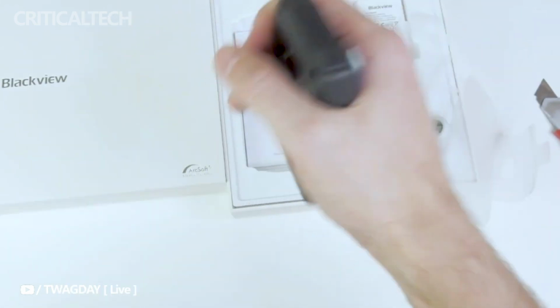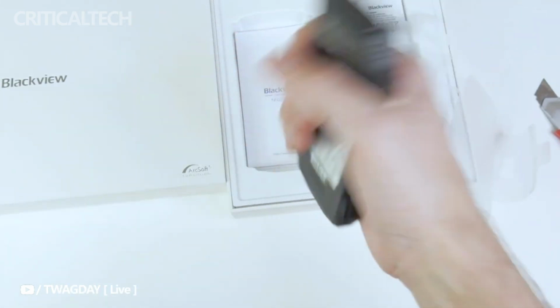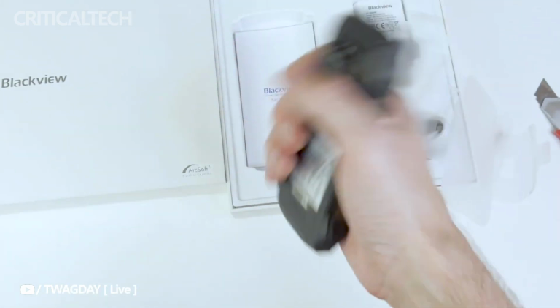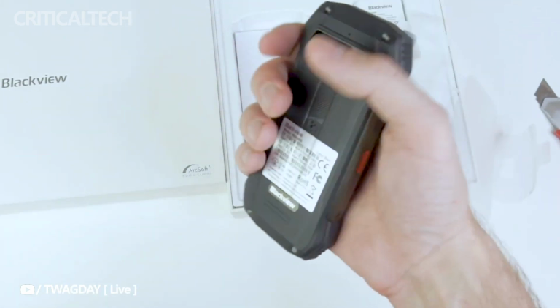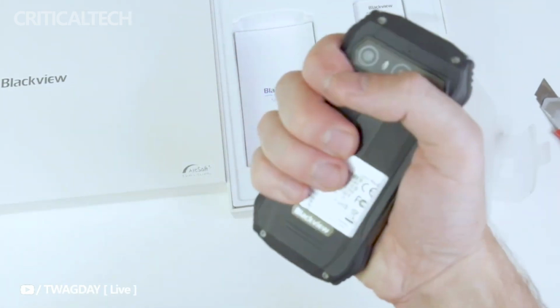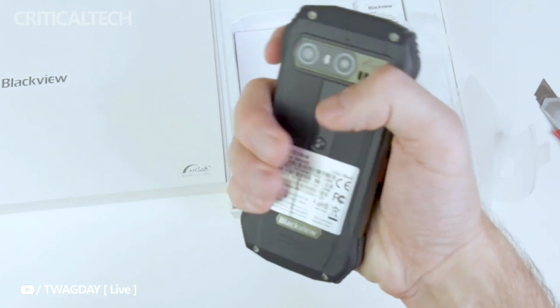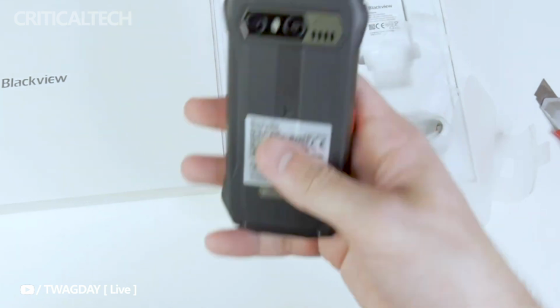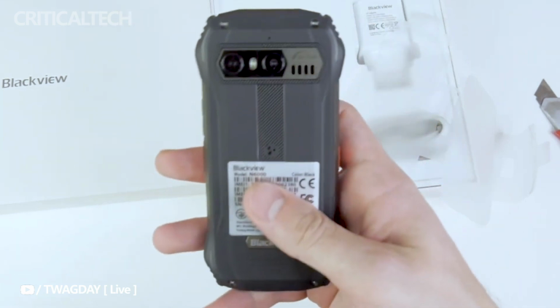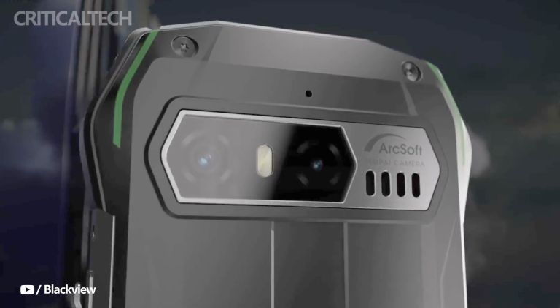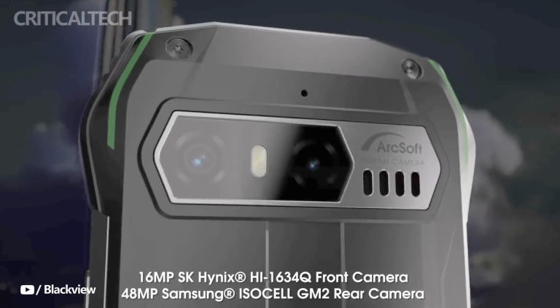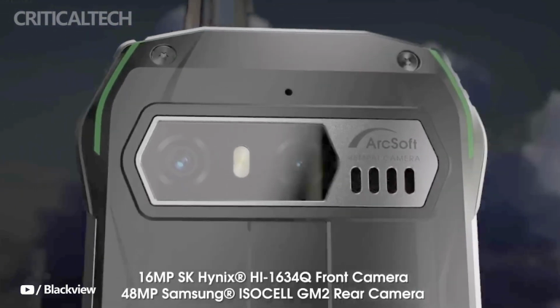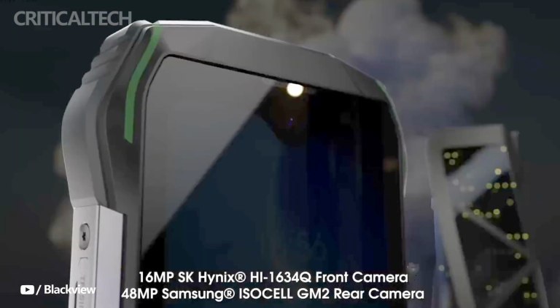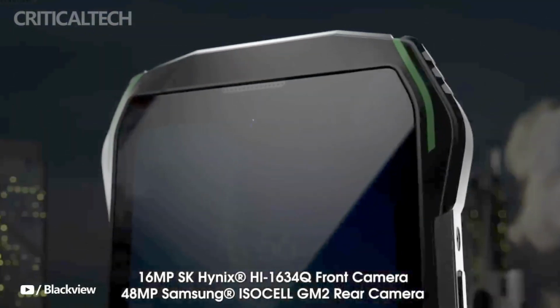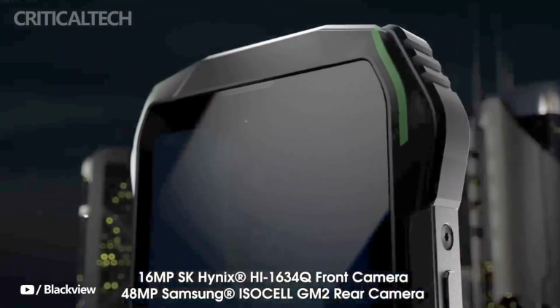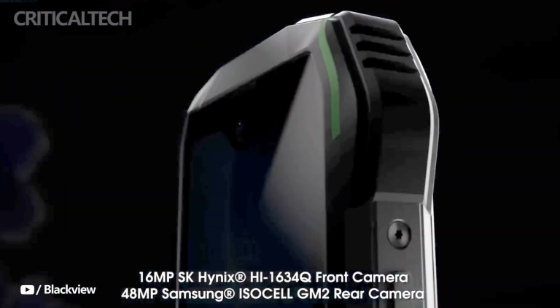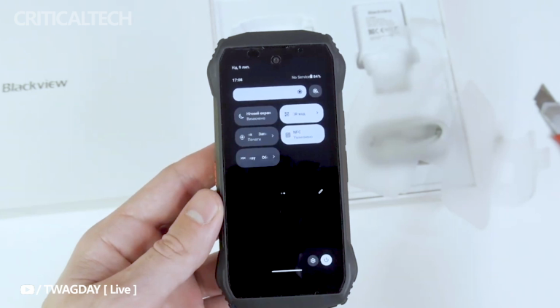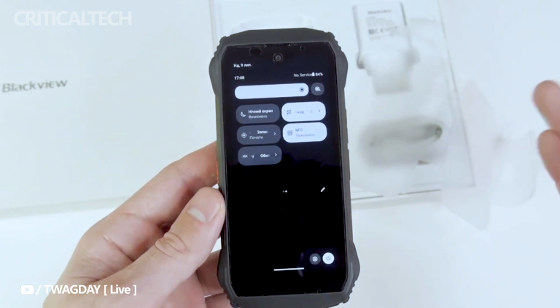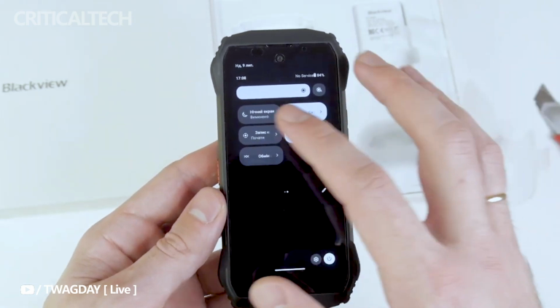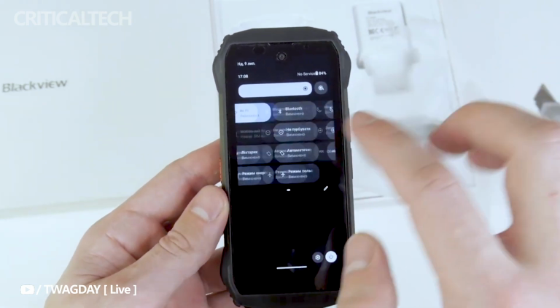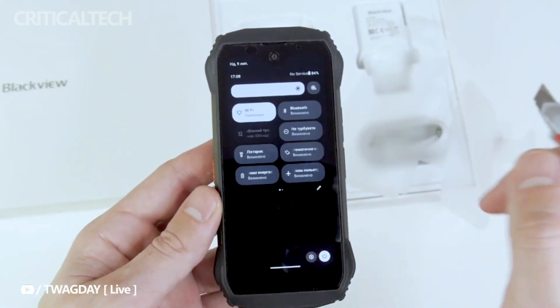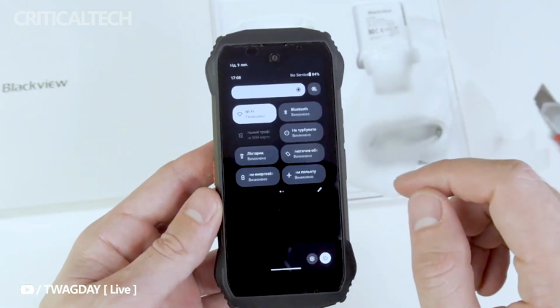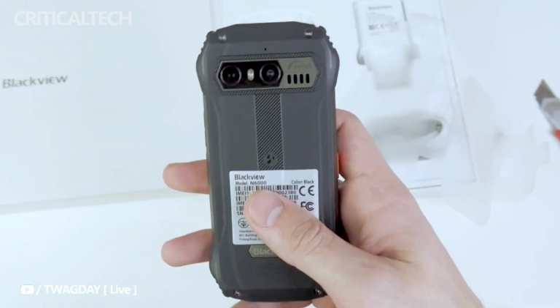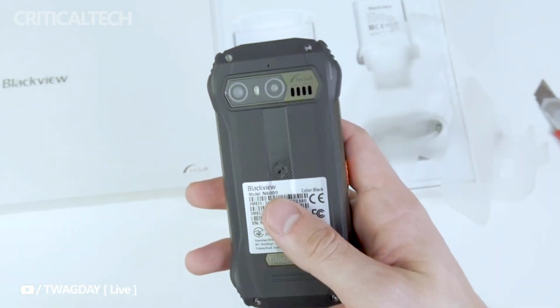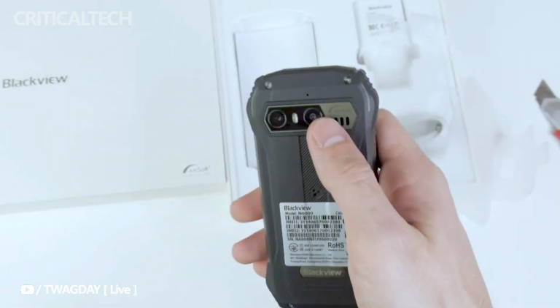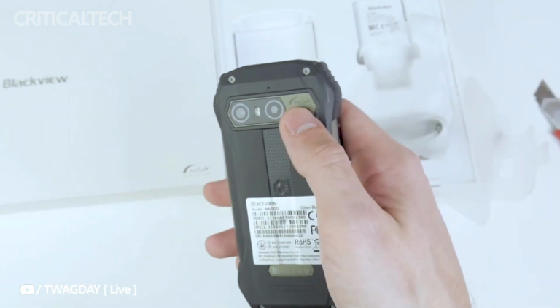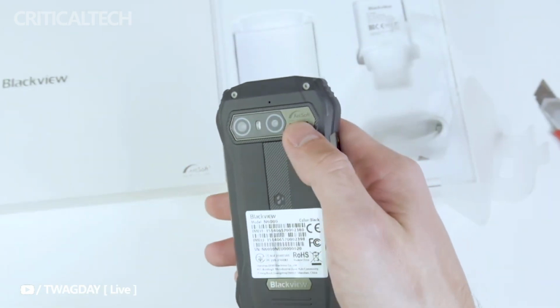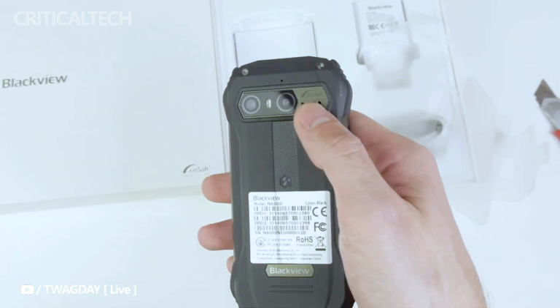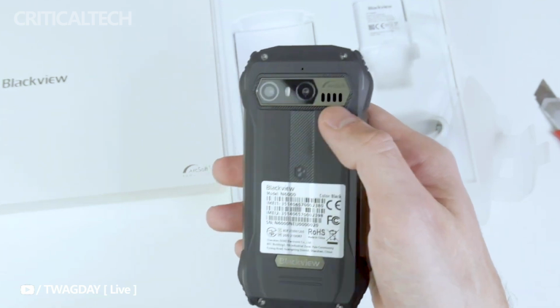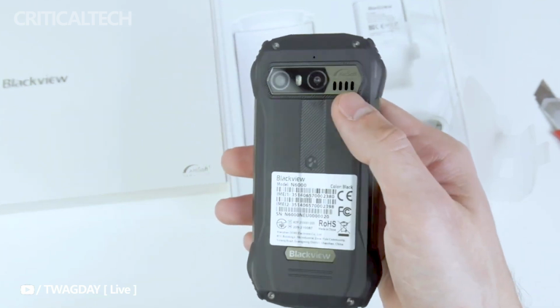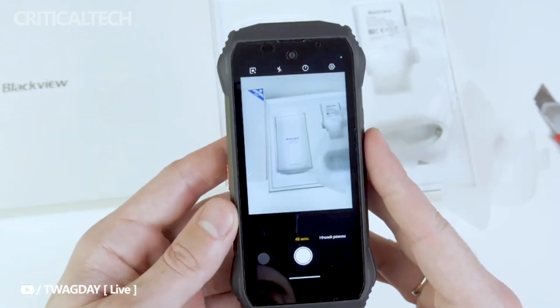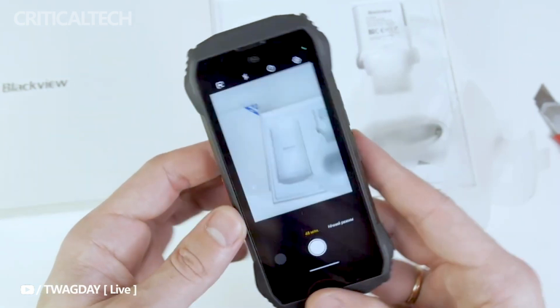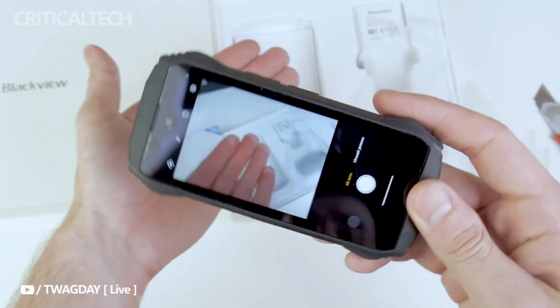Photography enthusiasts will appreciate the N6000's camera capabilities. The smartphone comes equipped with a 48-megapixel main camera, capturing detailed and vivid shots. Additionally, the 16-megapixel front sensor ensures that selfies and video calls are equally impressive.